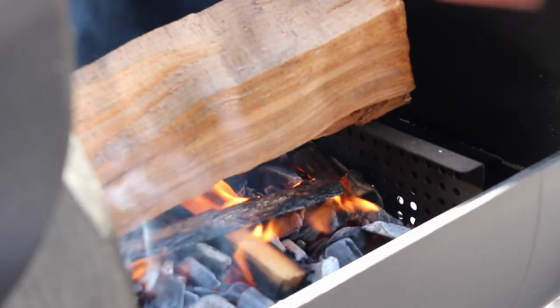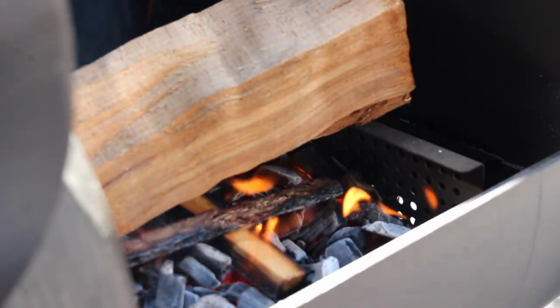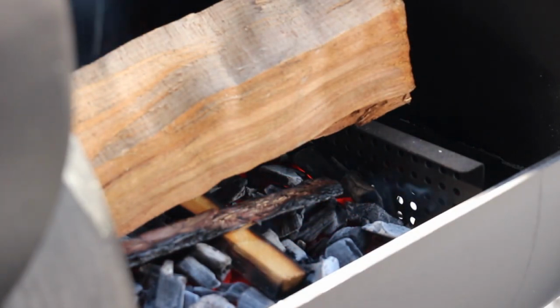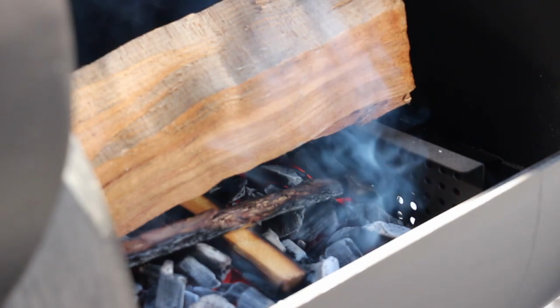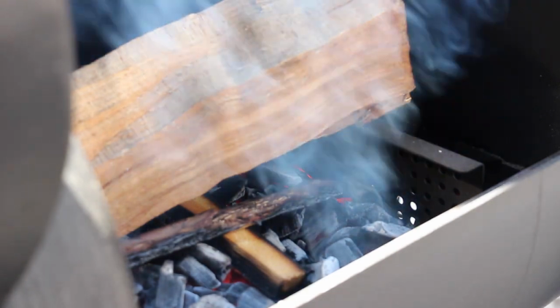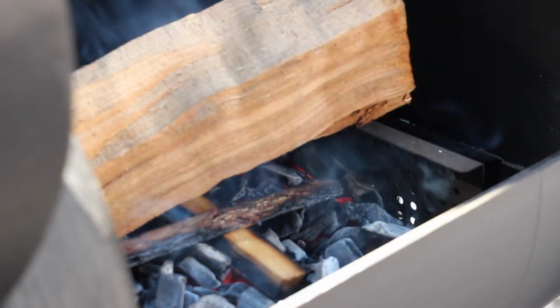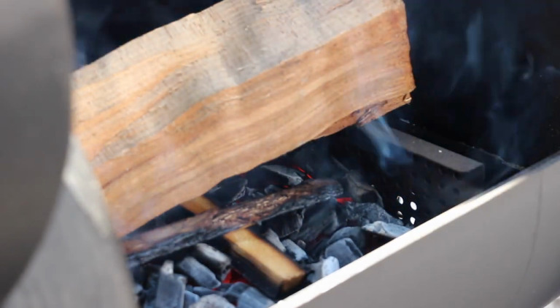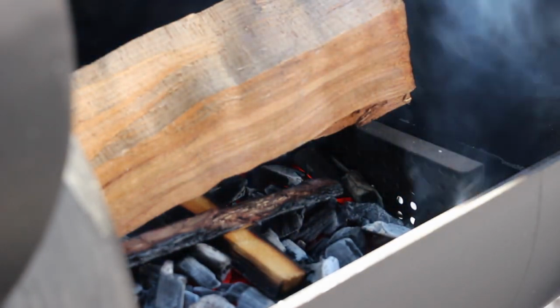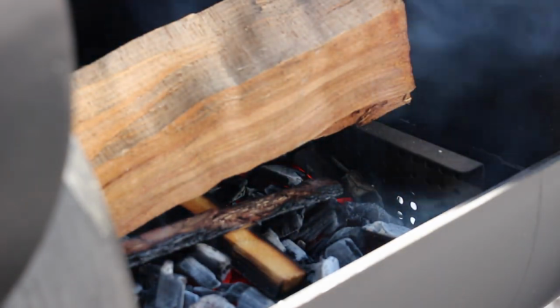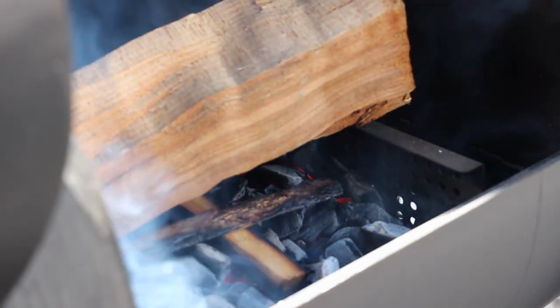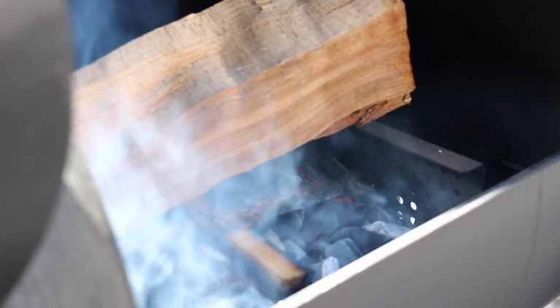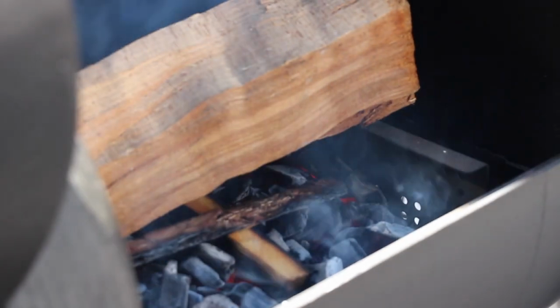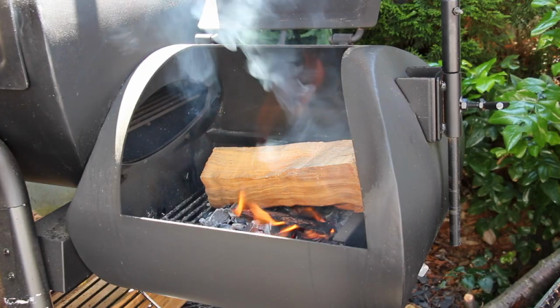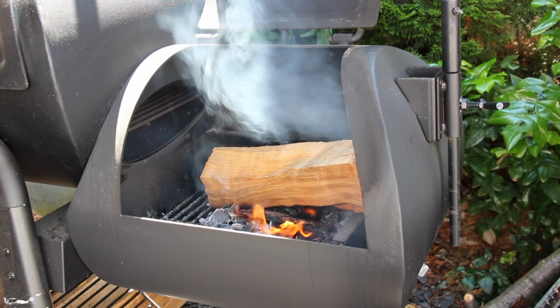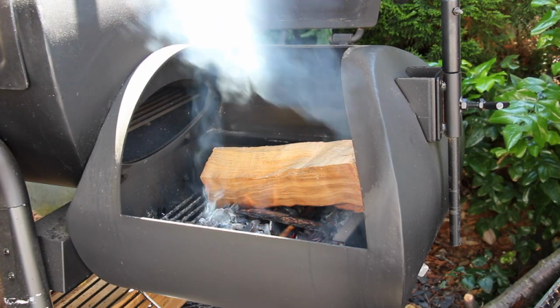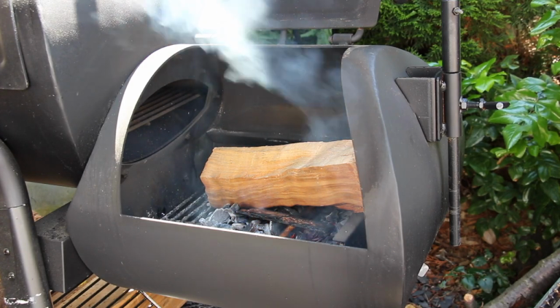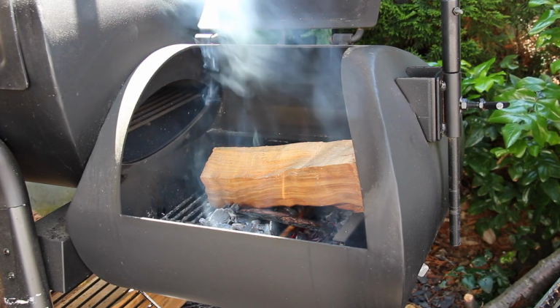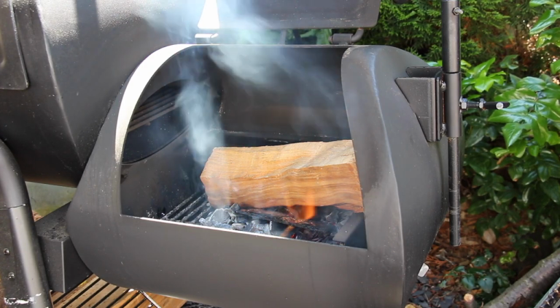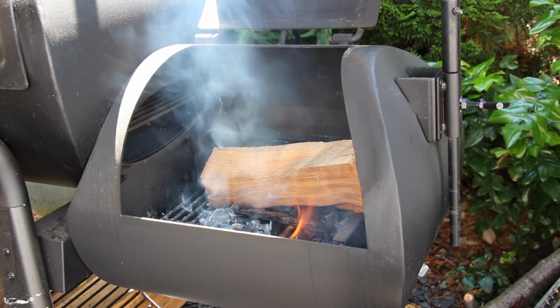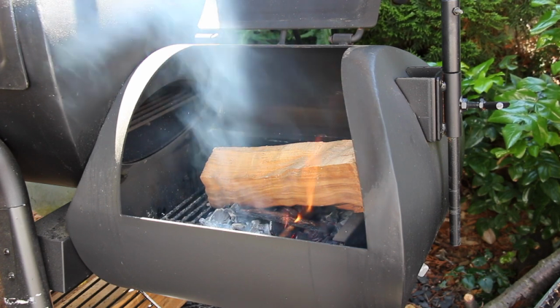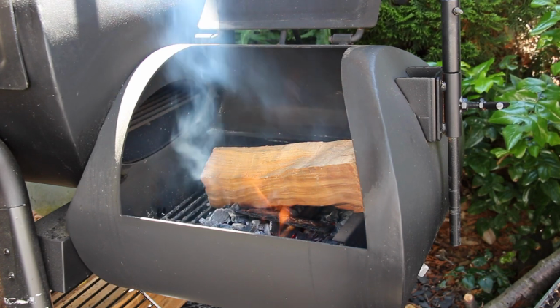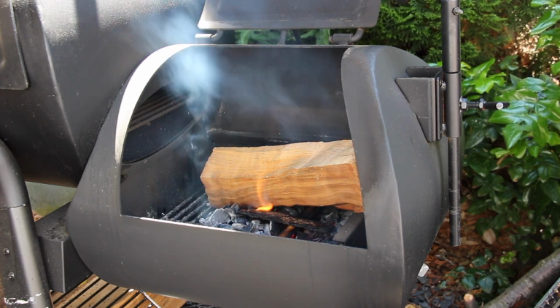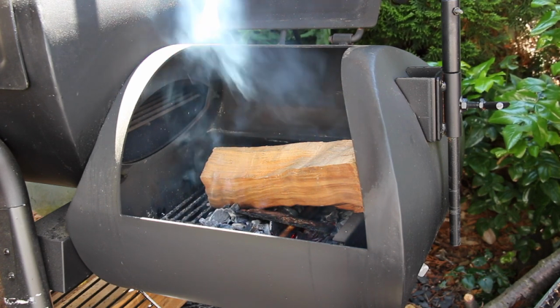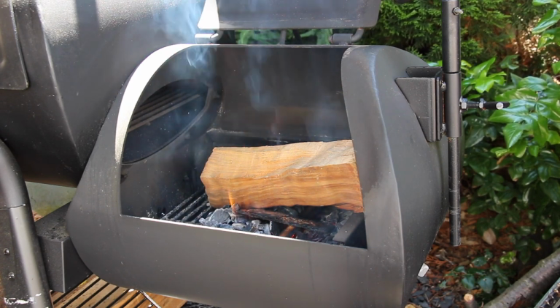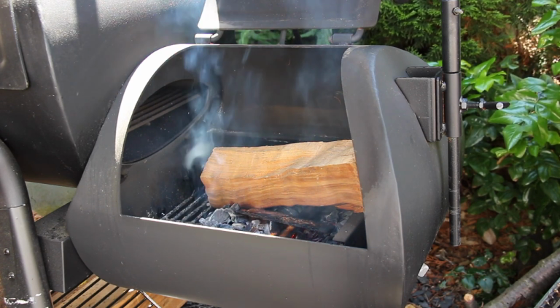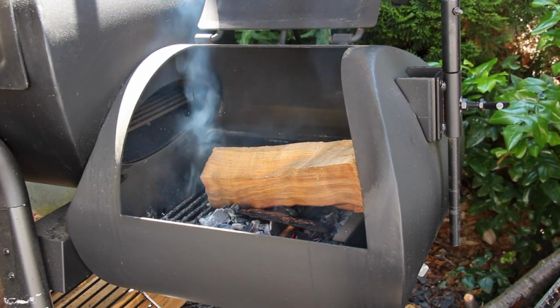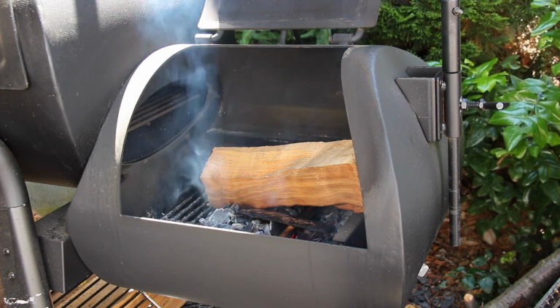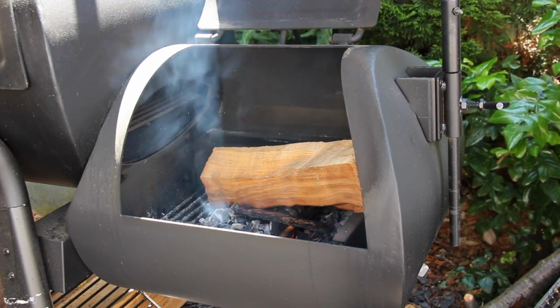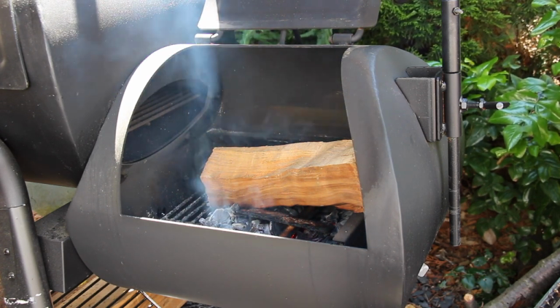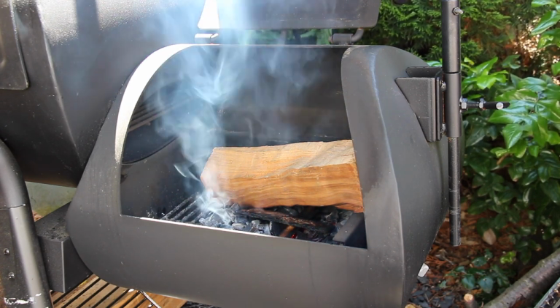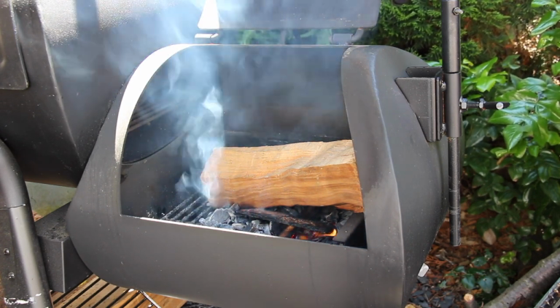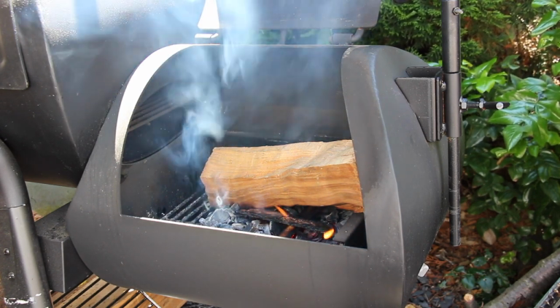The goal is to have a smoker temperature of 130 to 140 degrees Celsius and smoke the beef ribs for six hours.